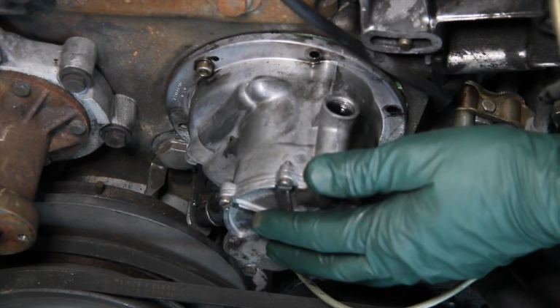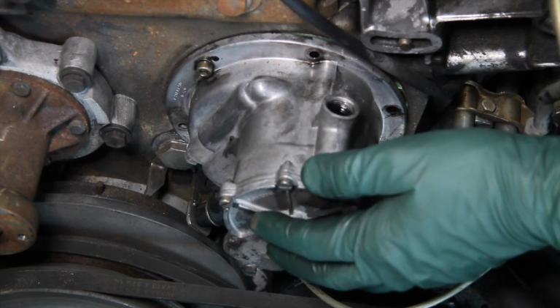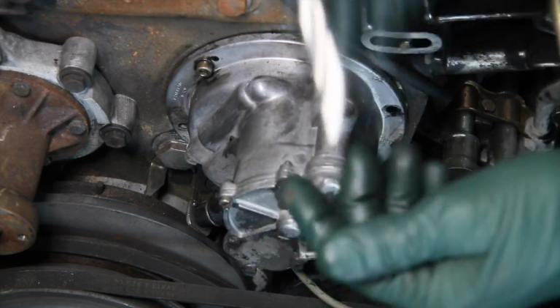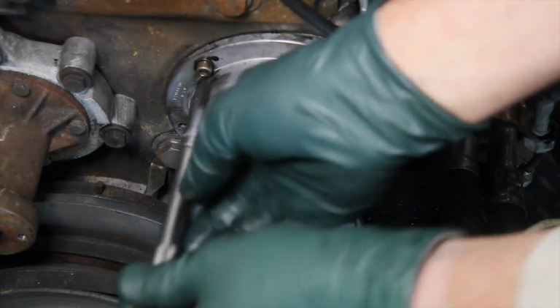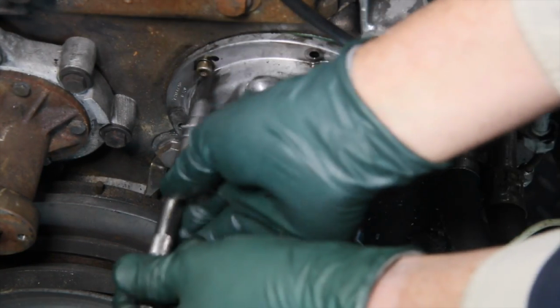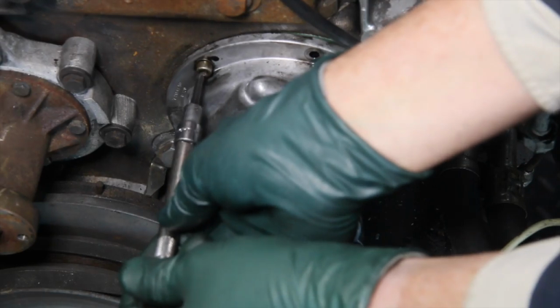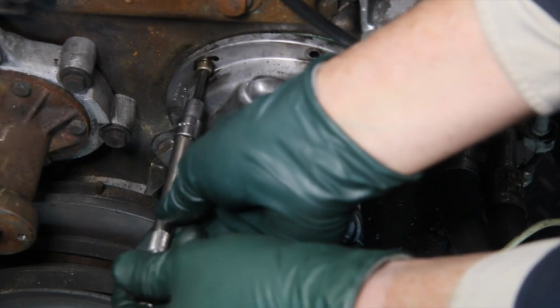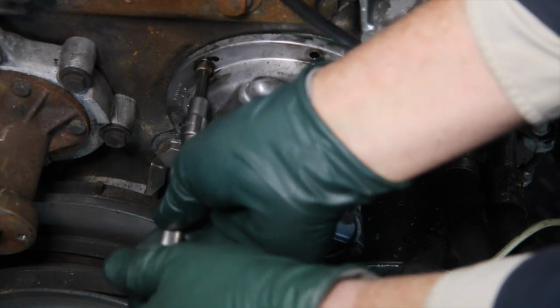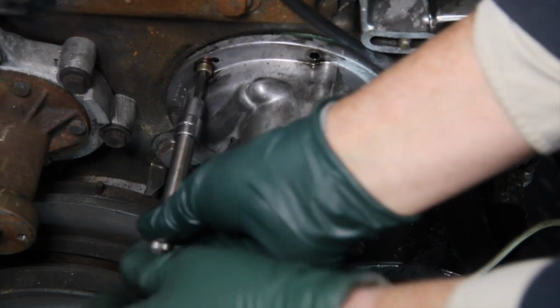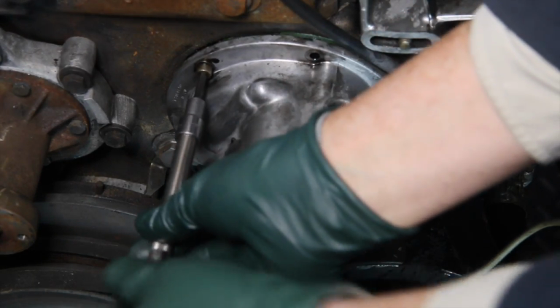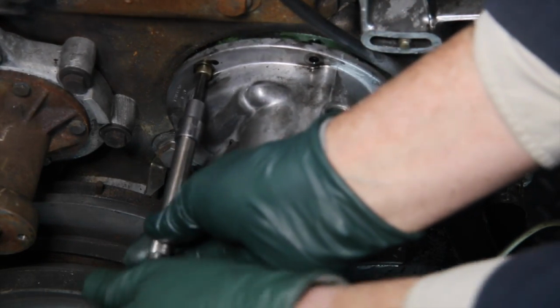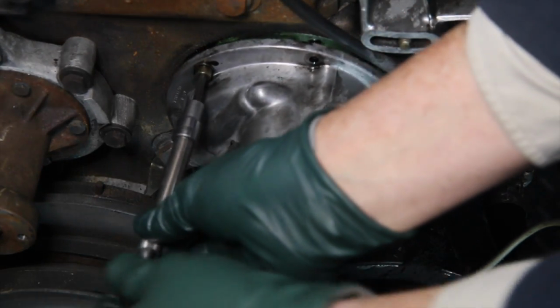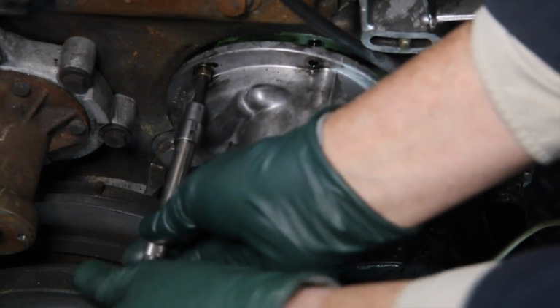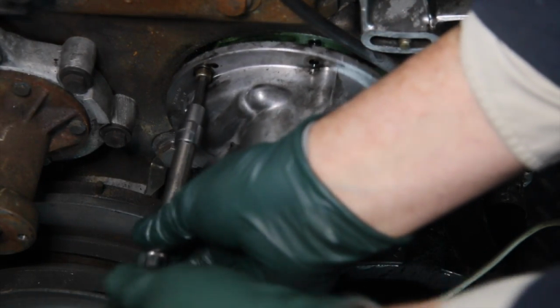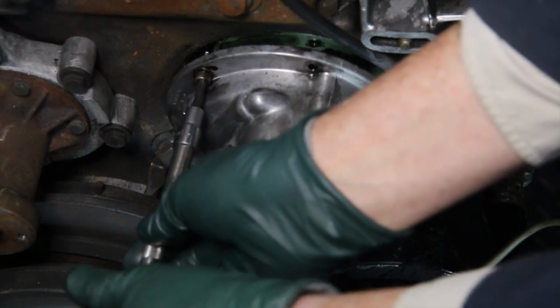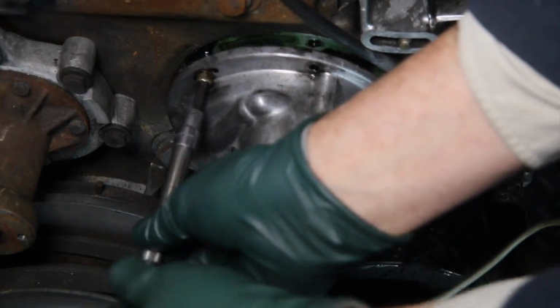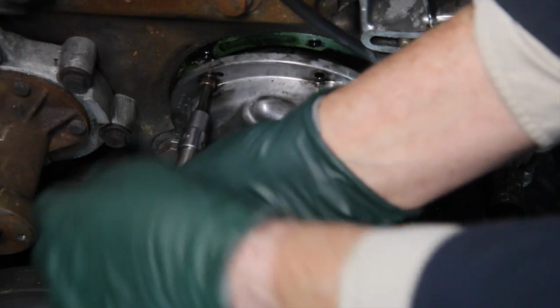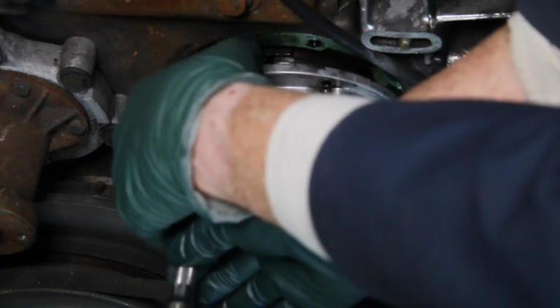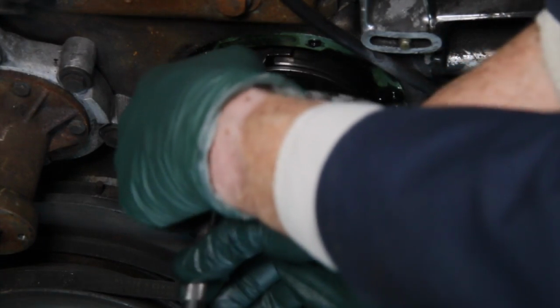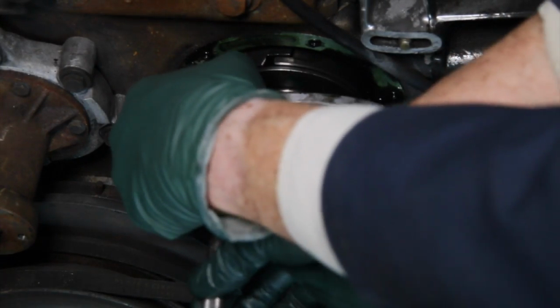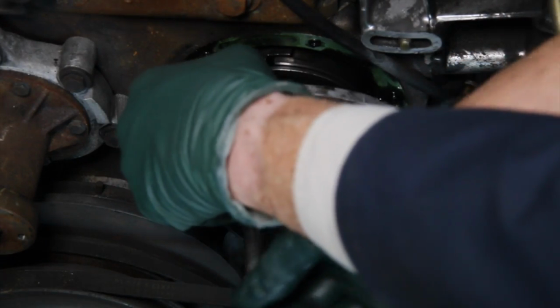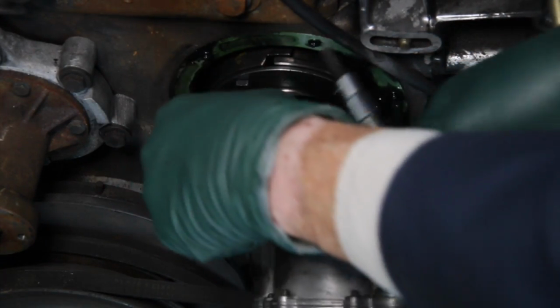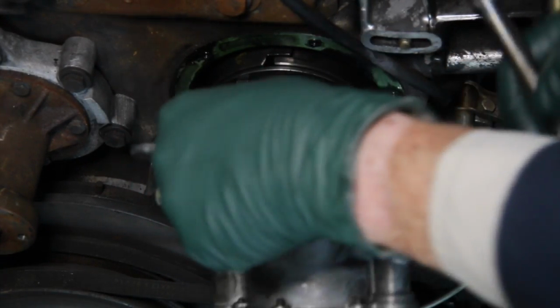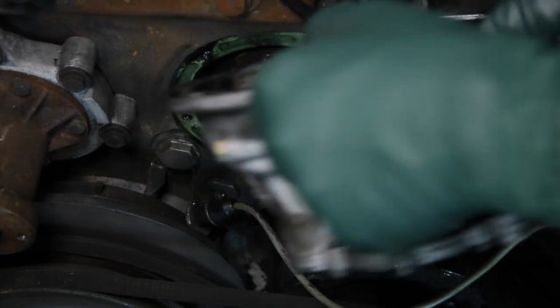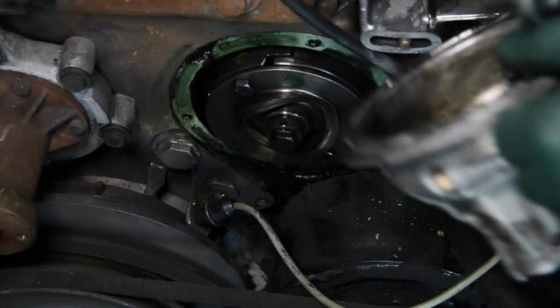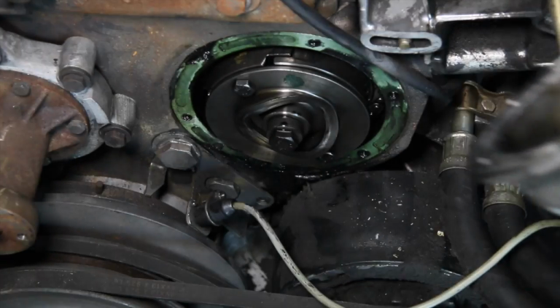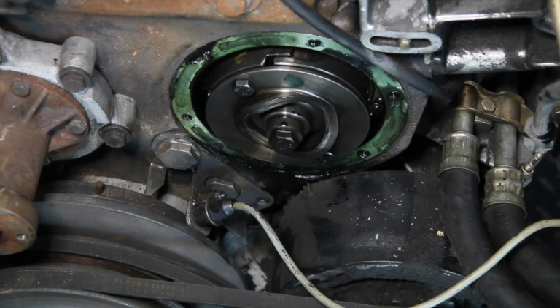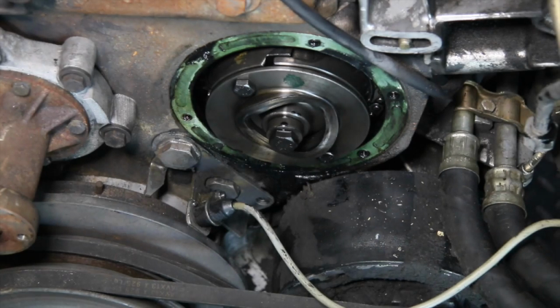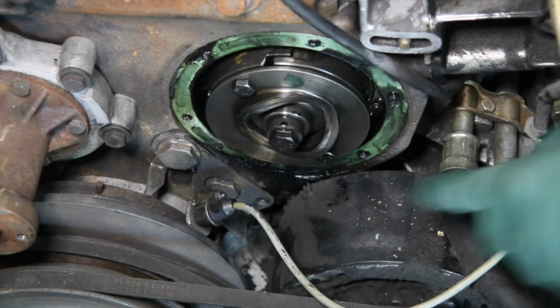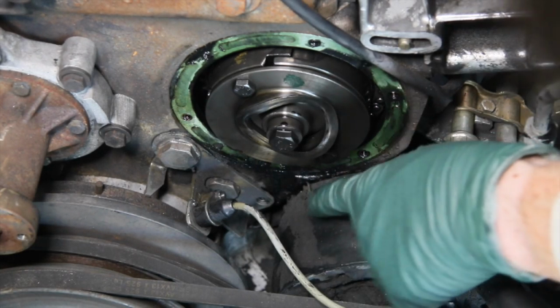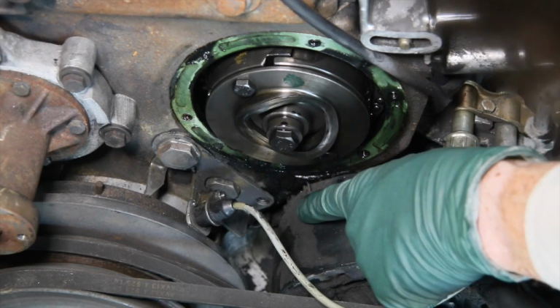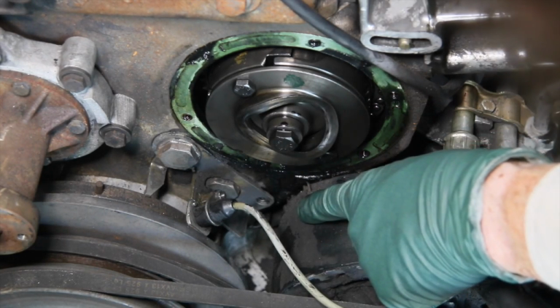Let's remove this one here — I think you can get a much better look at what I'm talking about, because I found that this one was indeed seeping very slowly out of the bottom. Look at the wetness right here — see that.